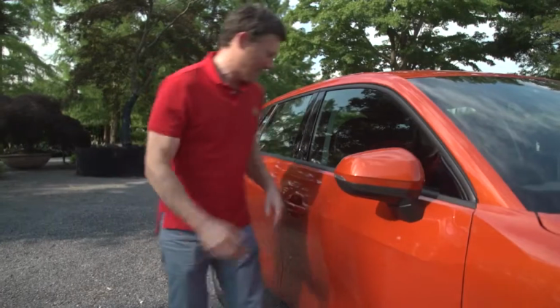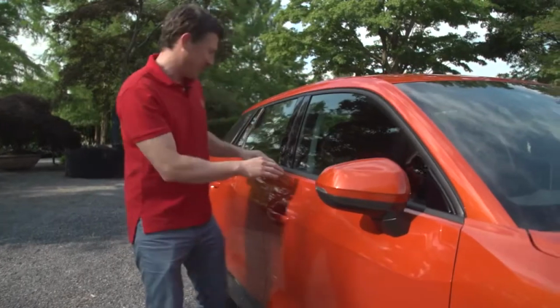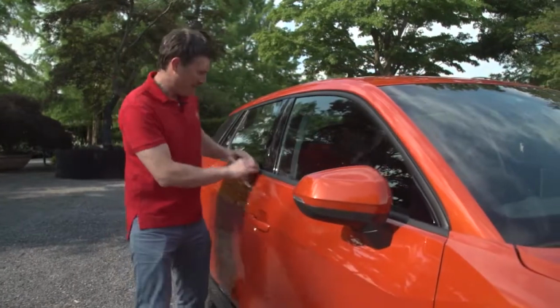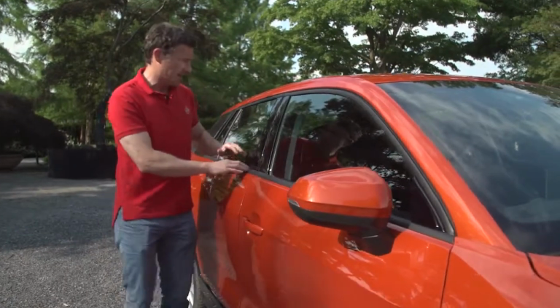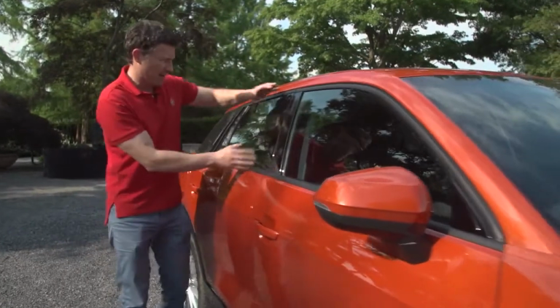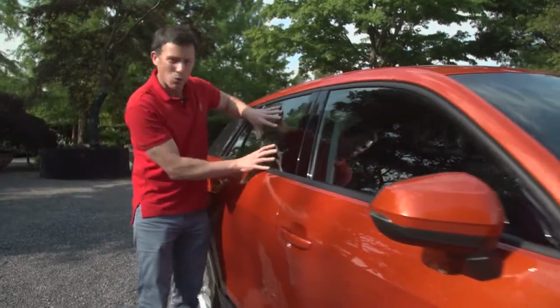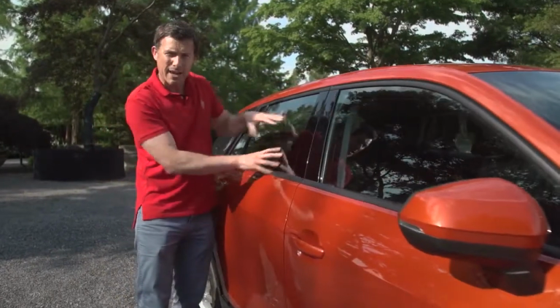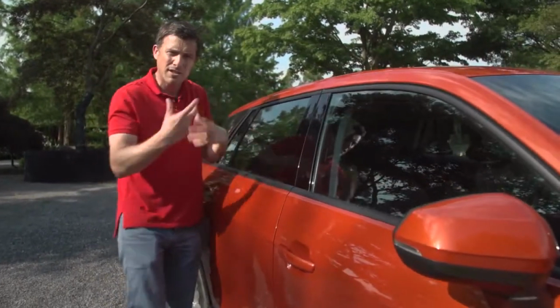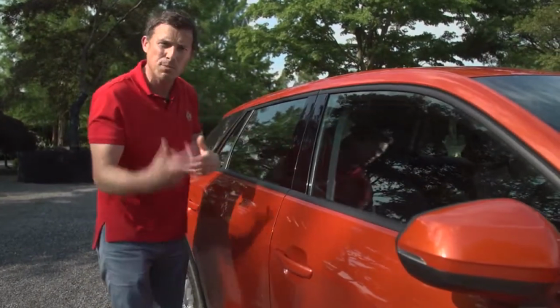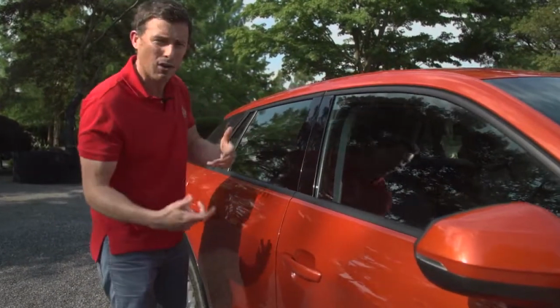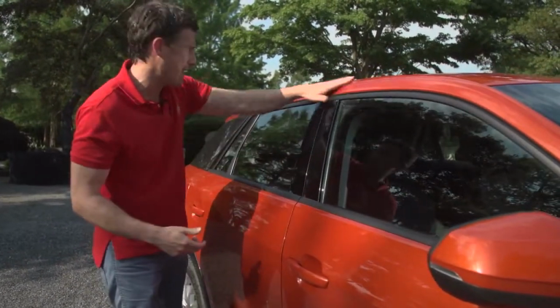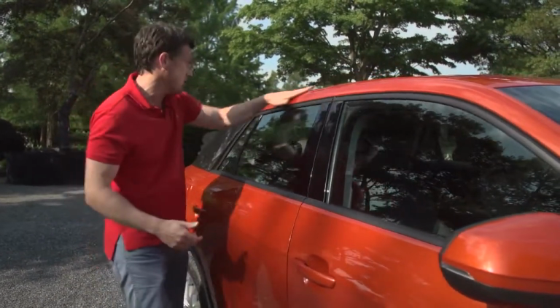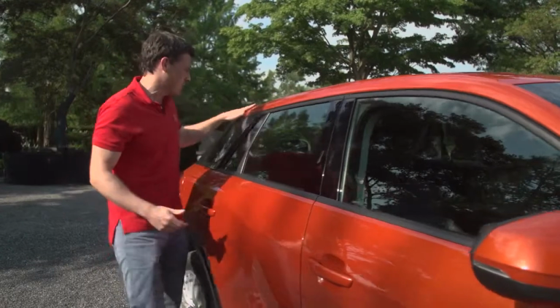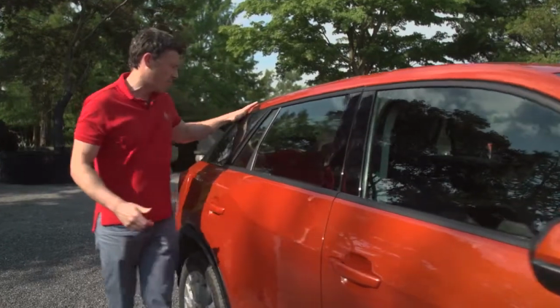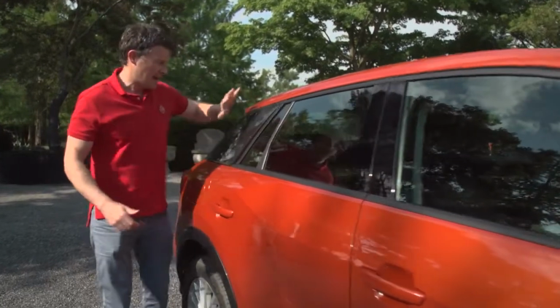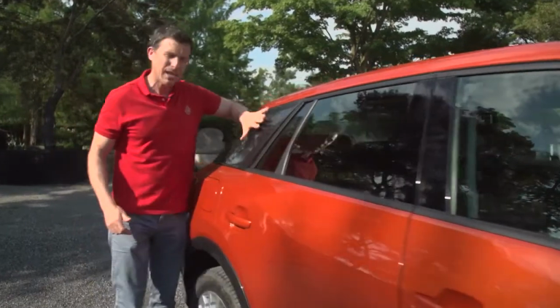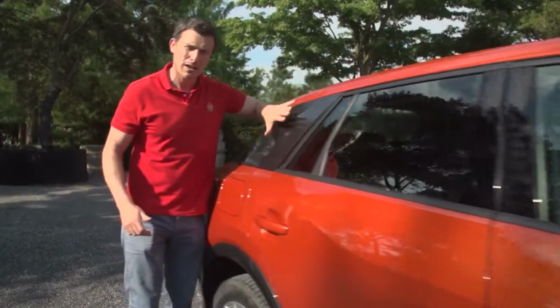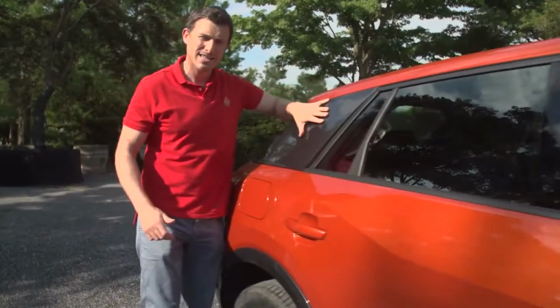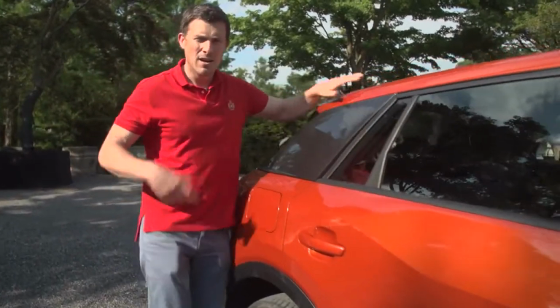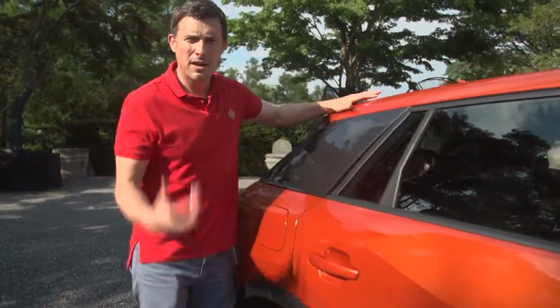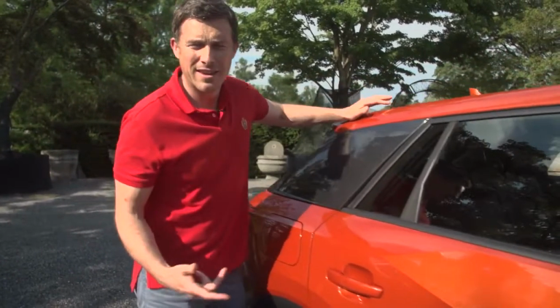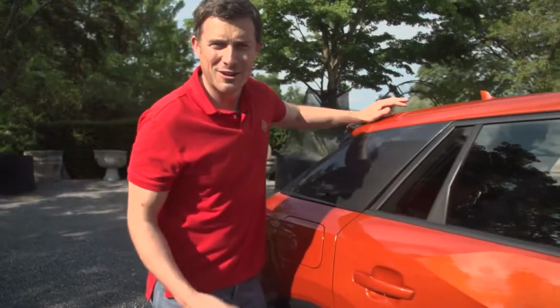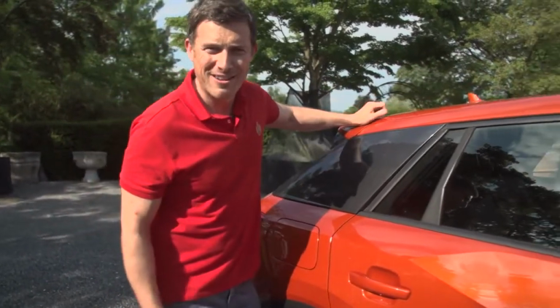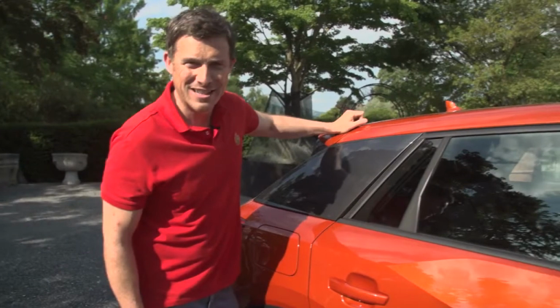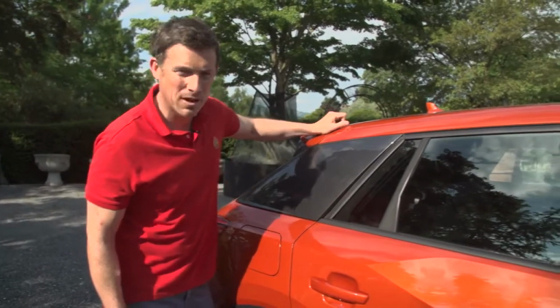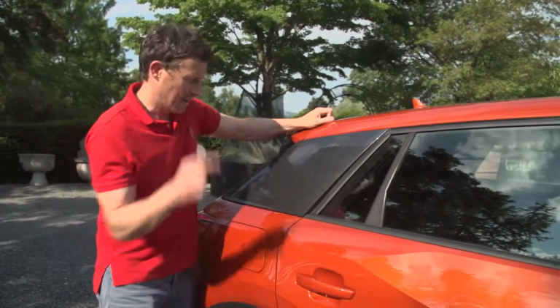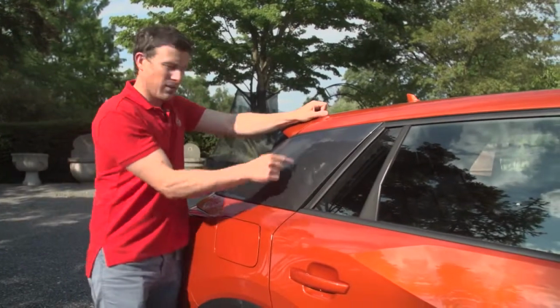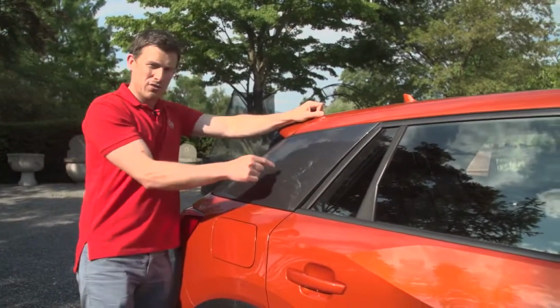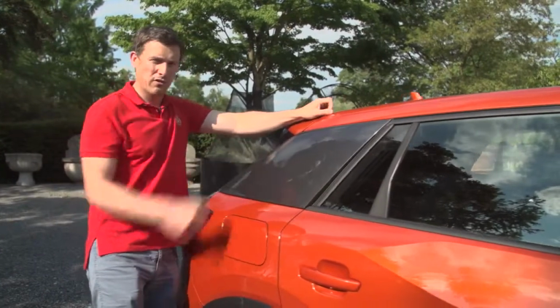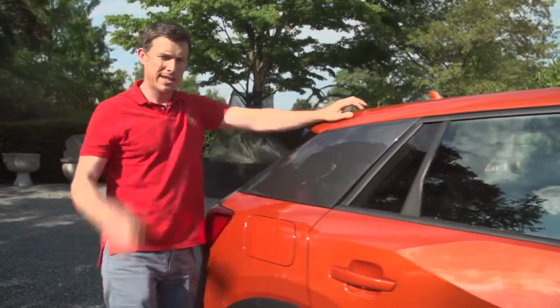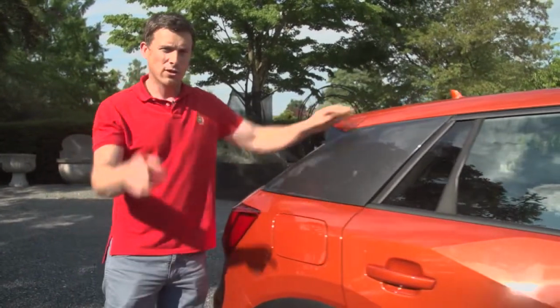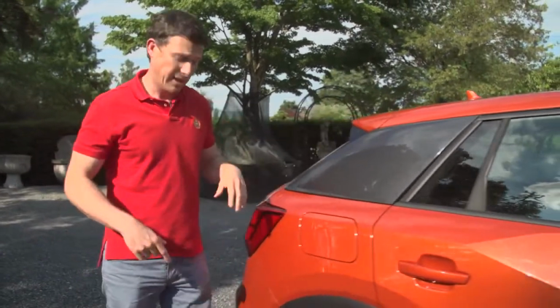You've also got quite a high window line and small glass area, which continues the sports car theme, as does the sloping roofline and these big side blades, which are a bit like those you get on the Audi R8 supercar. We'll see what that does for rear visibility later on in the video.